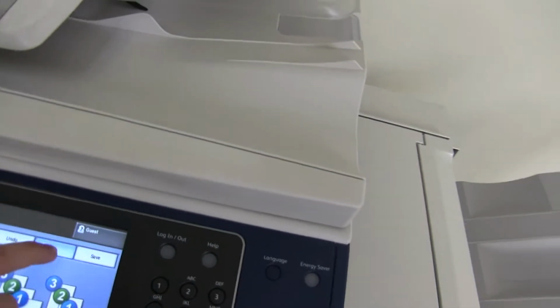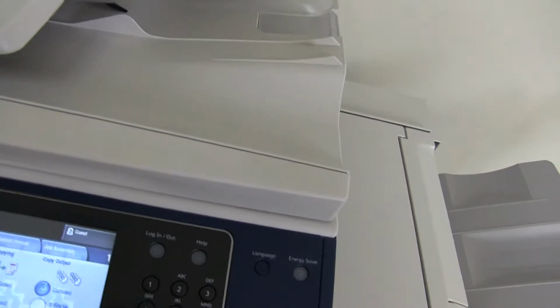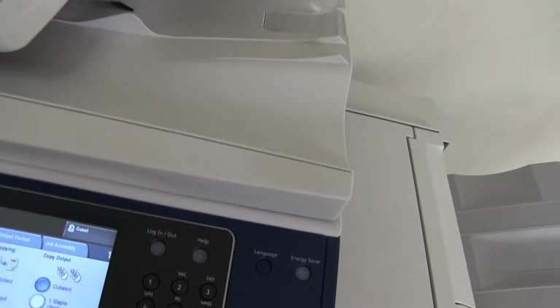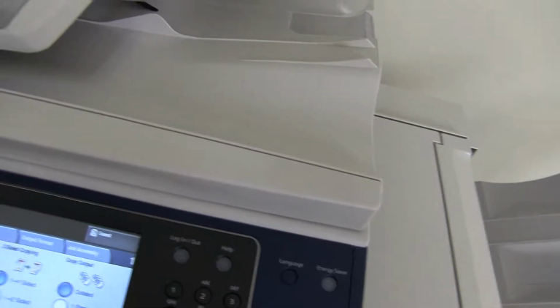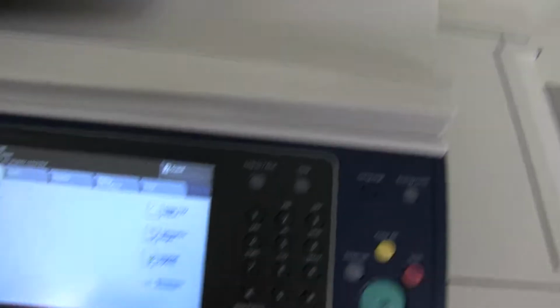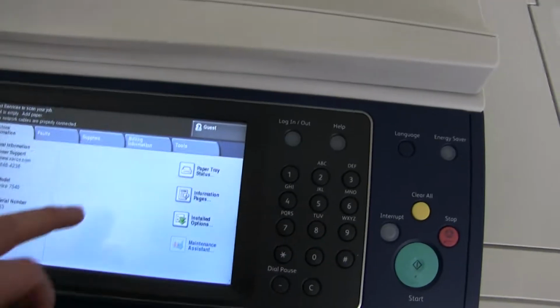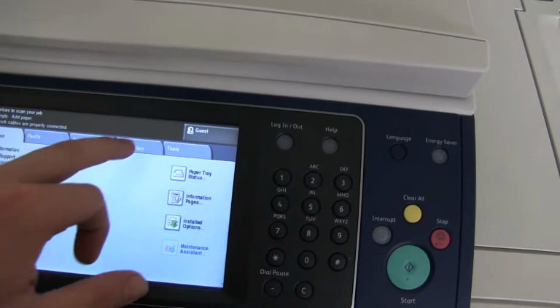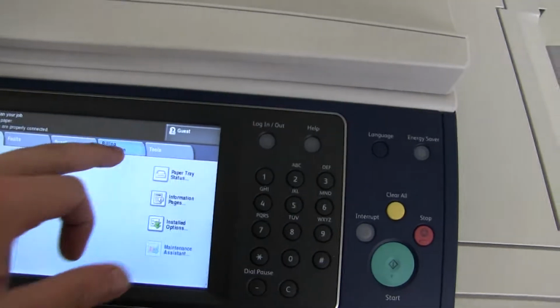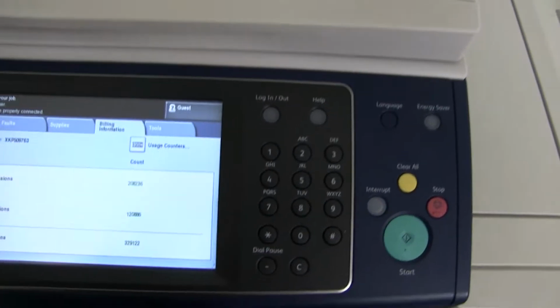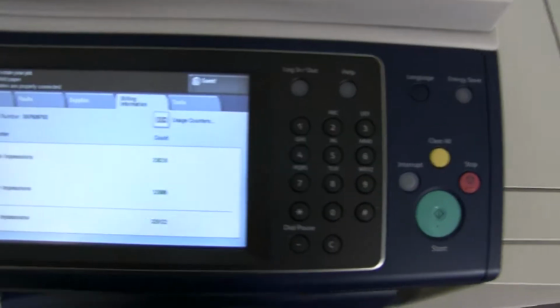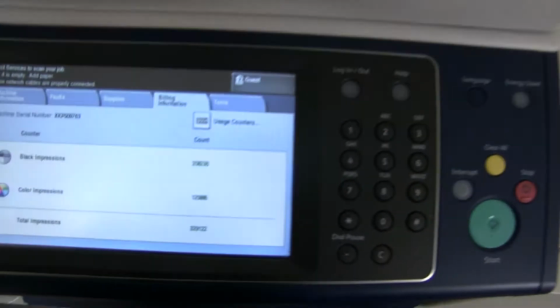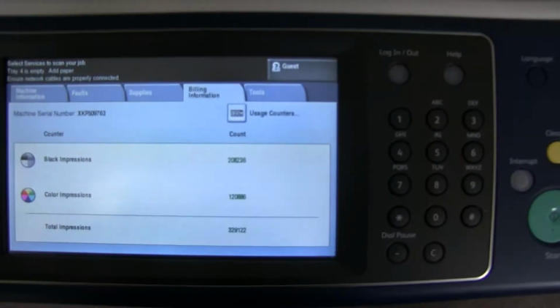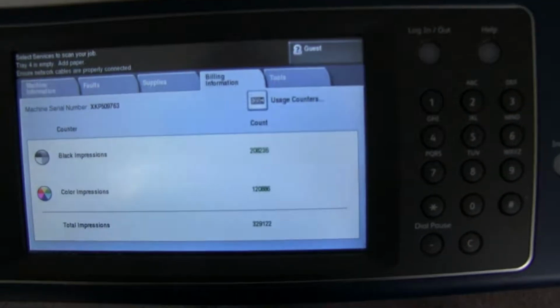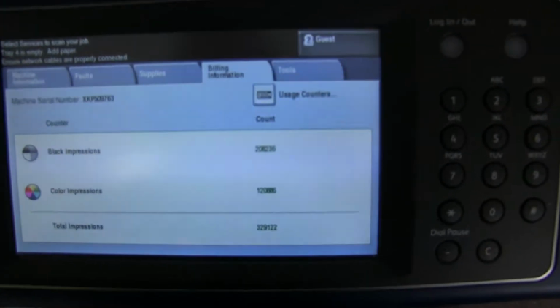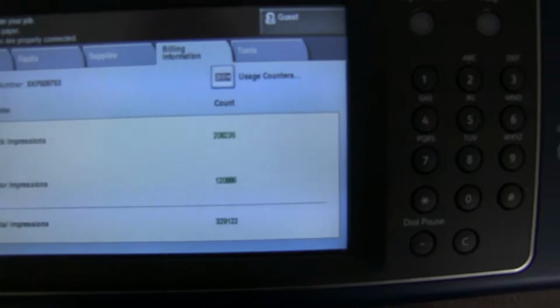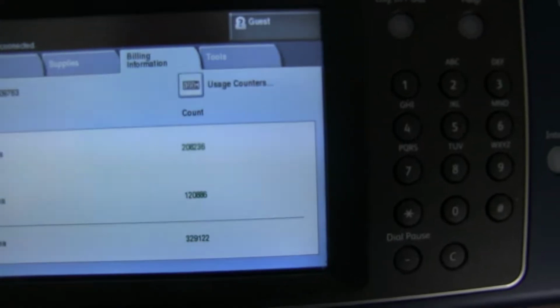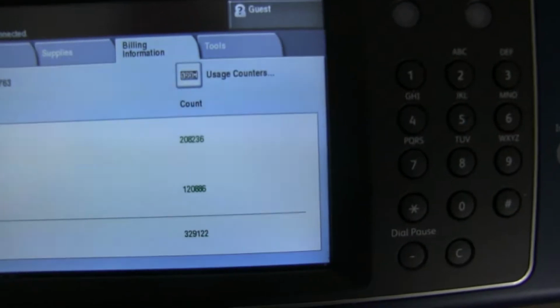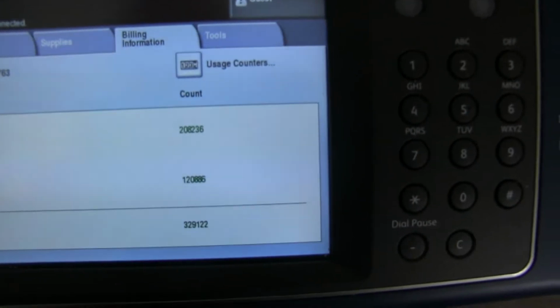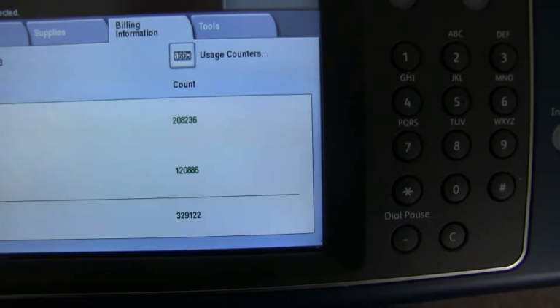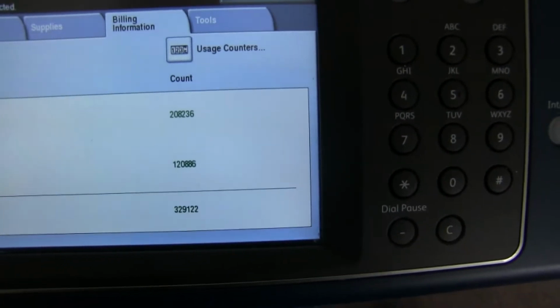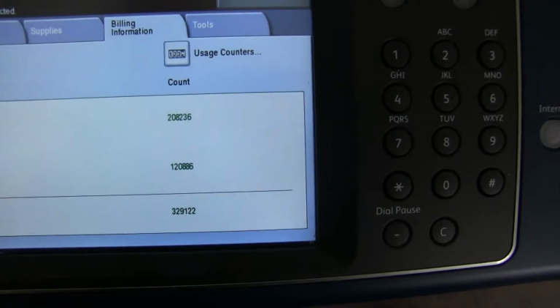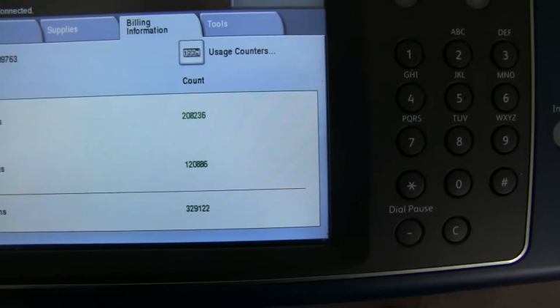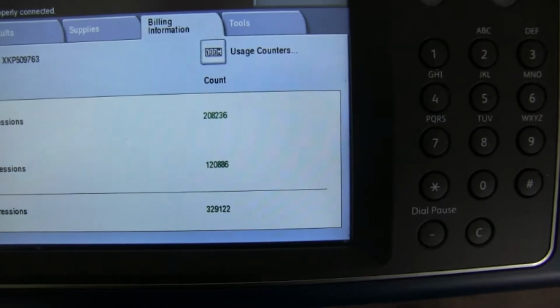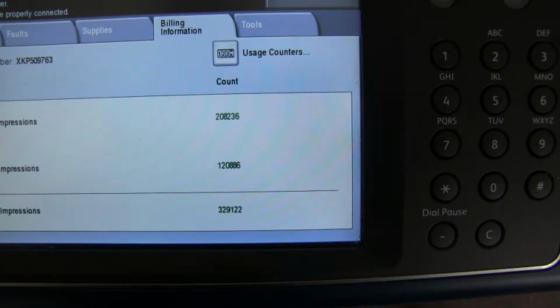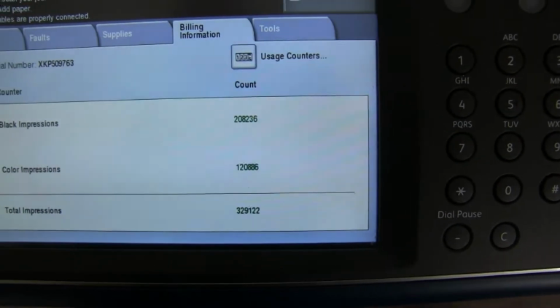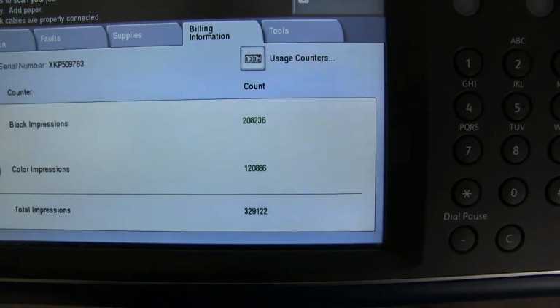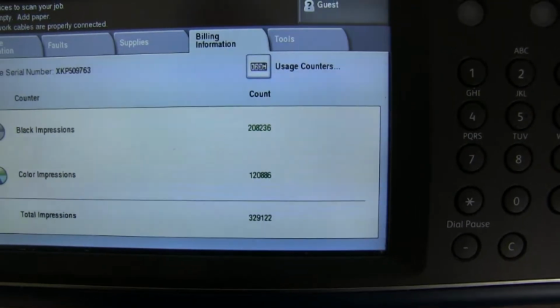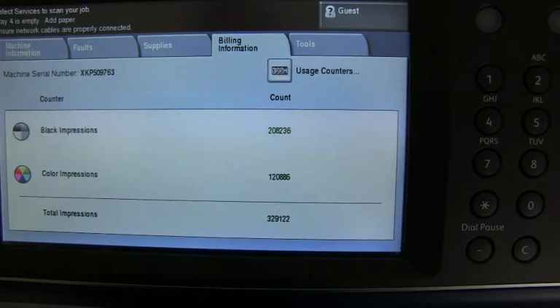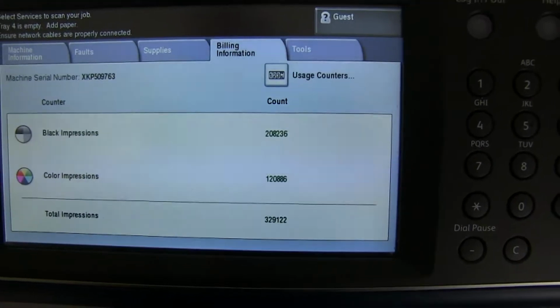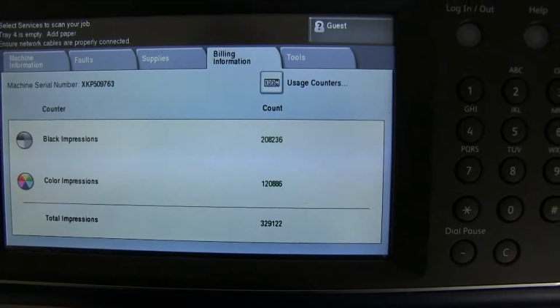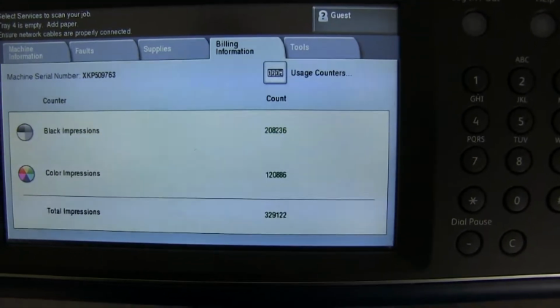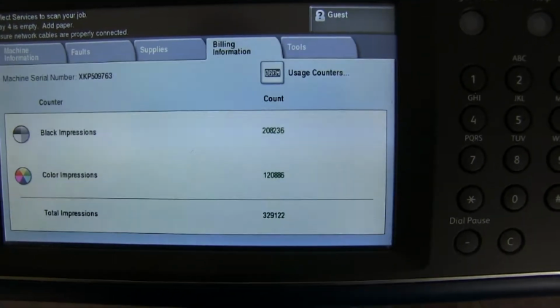The meter on this machine reads 208,000 total black and white copies and 120,000 total color copies, as you can see here on our counter.